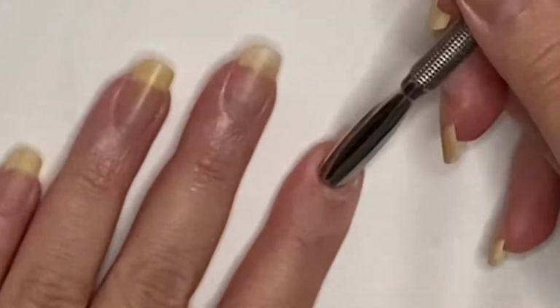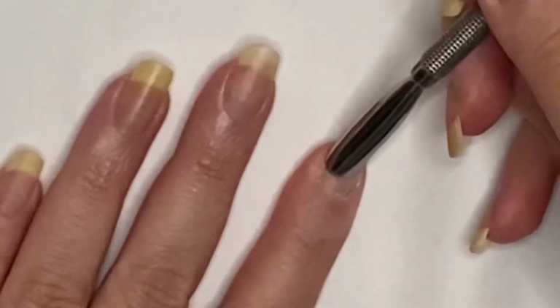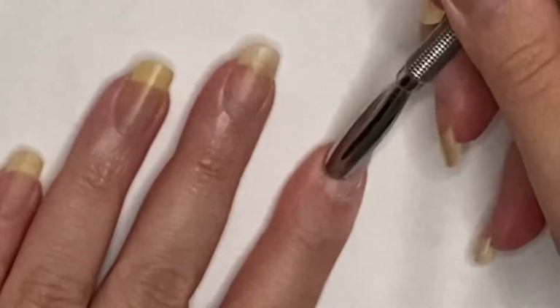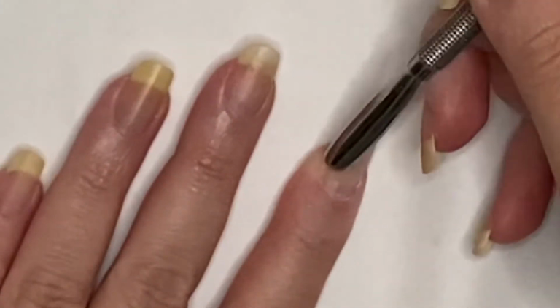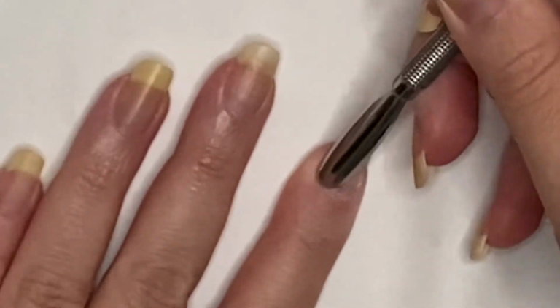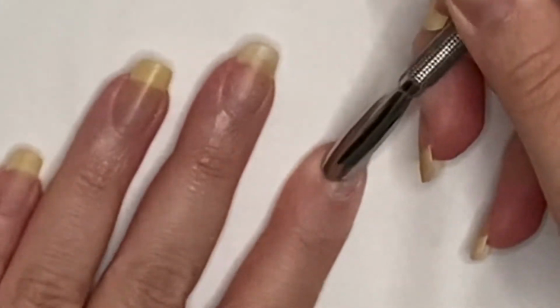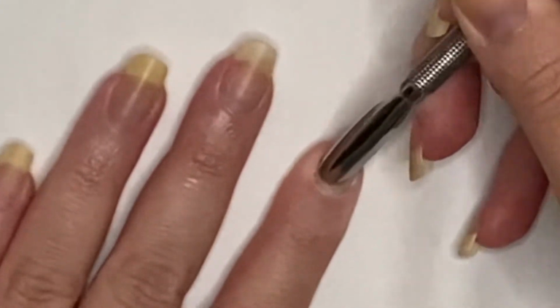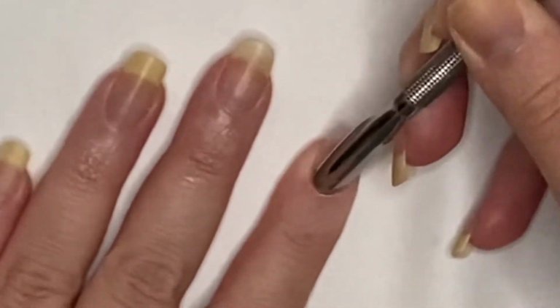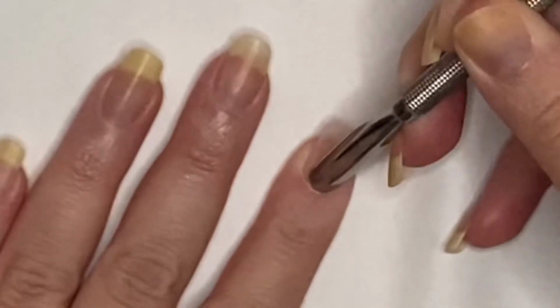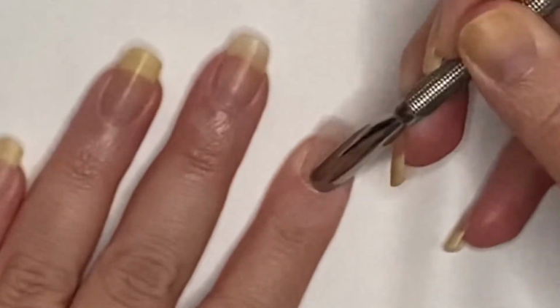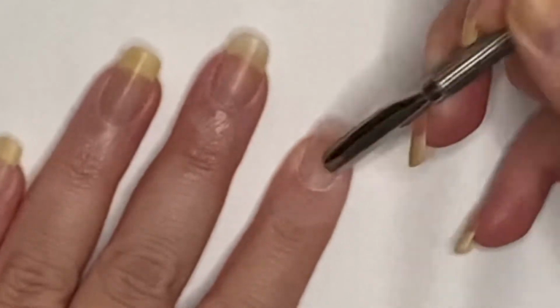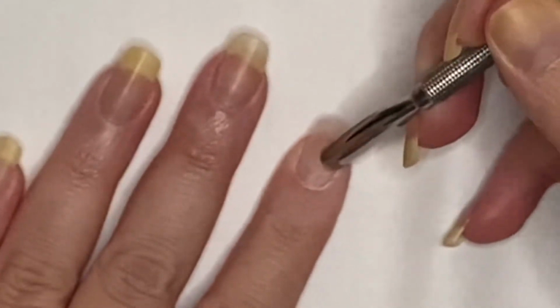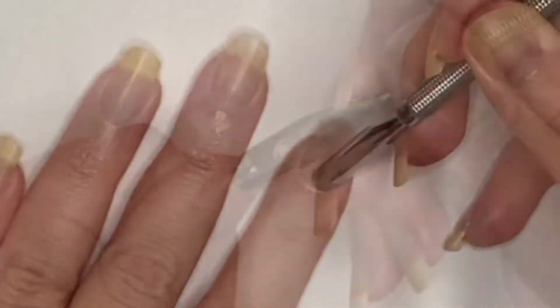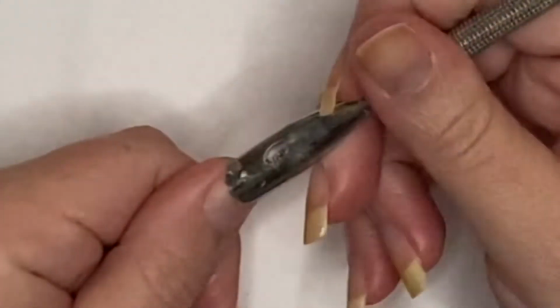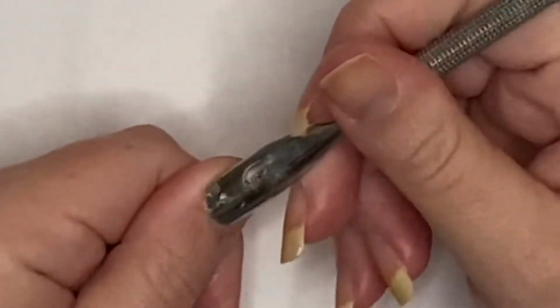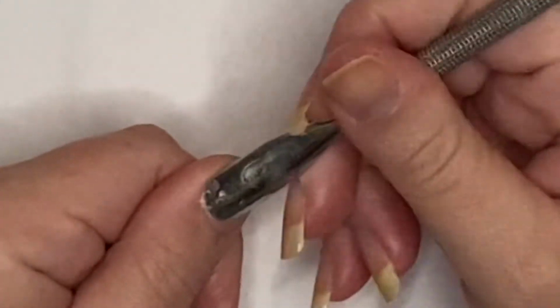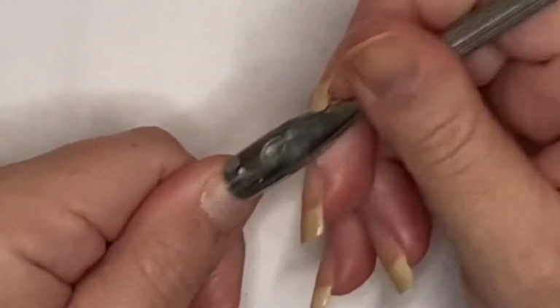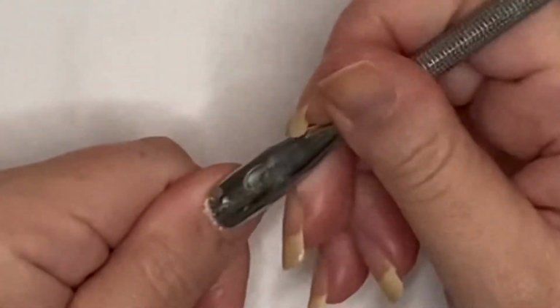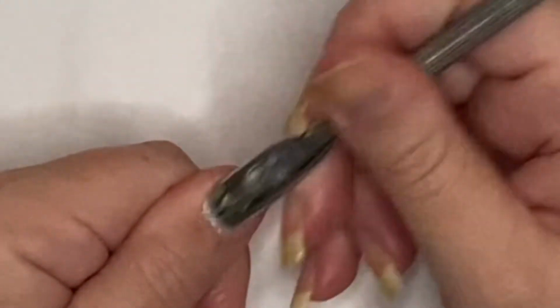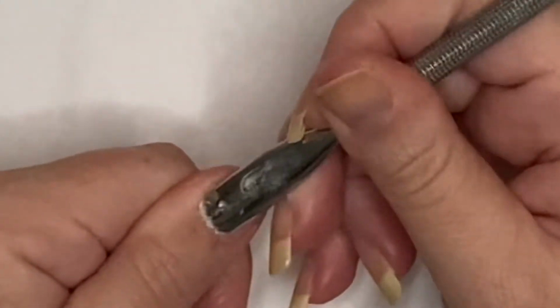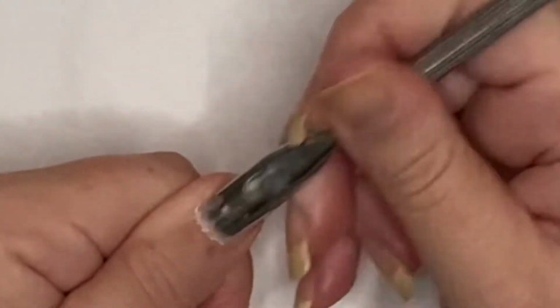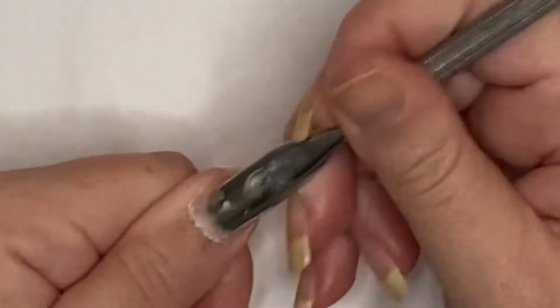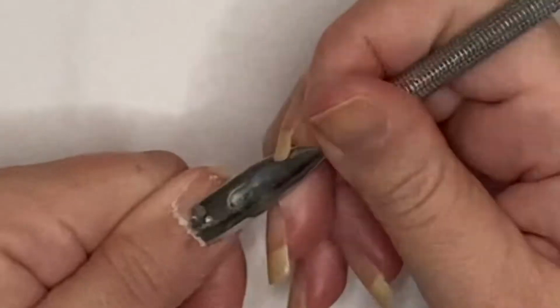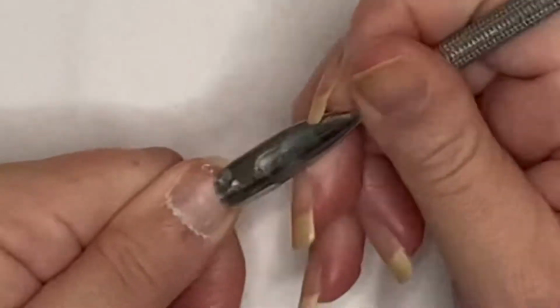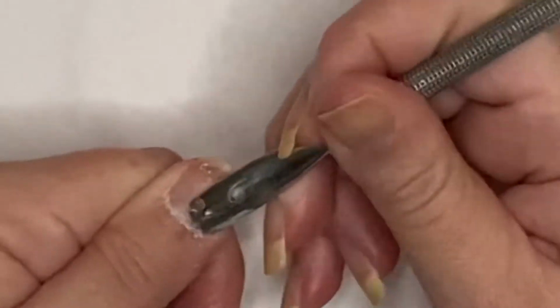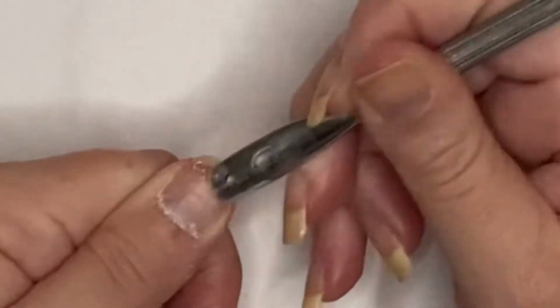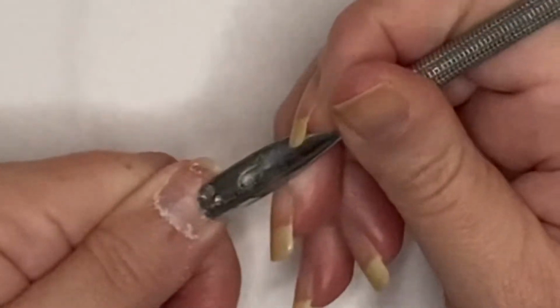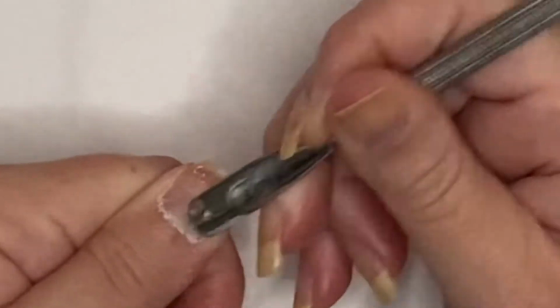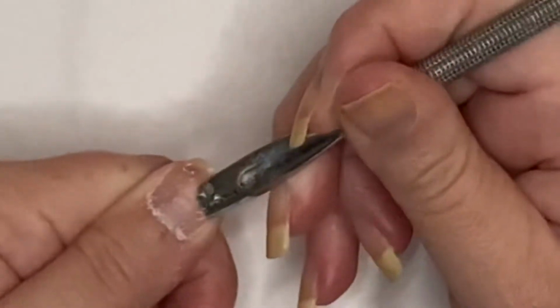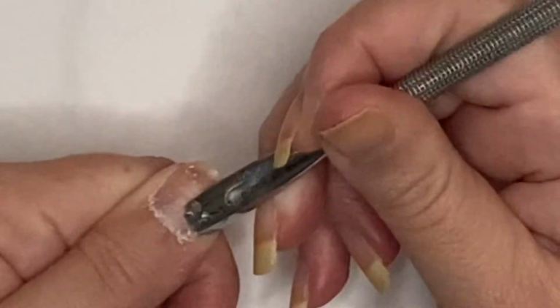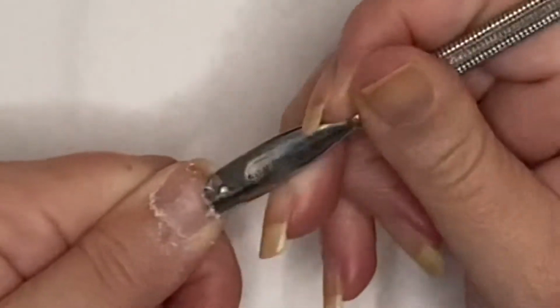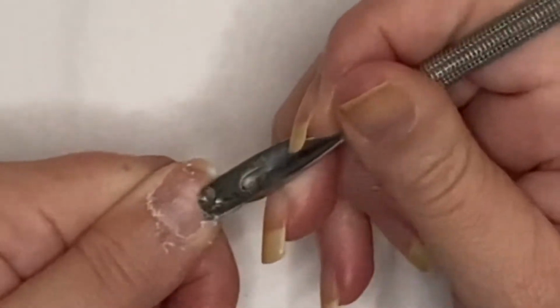We're going to take this tool and push back the cuticle. Please be careful with this — I have cut myself before because I'm a bit of a brute. Just carefully take the excess skin from your nail bed off.